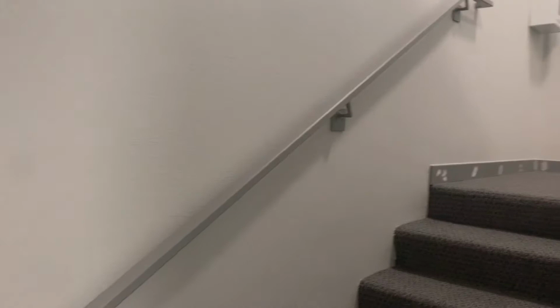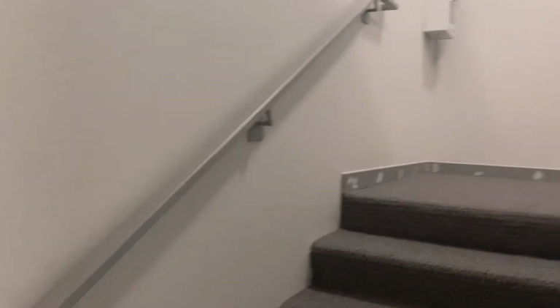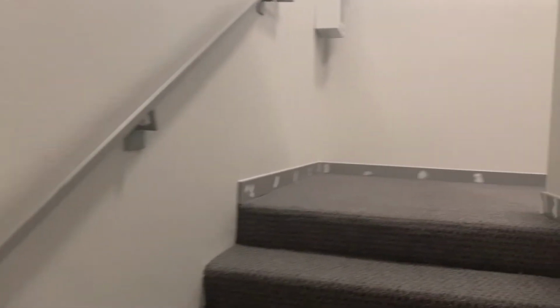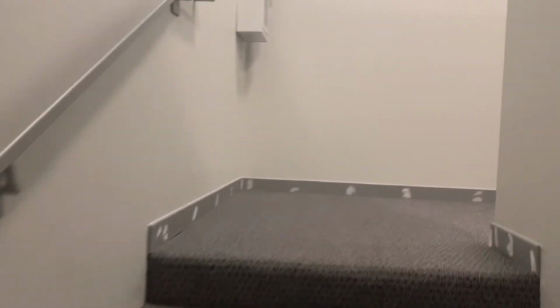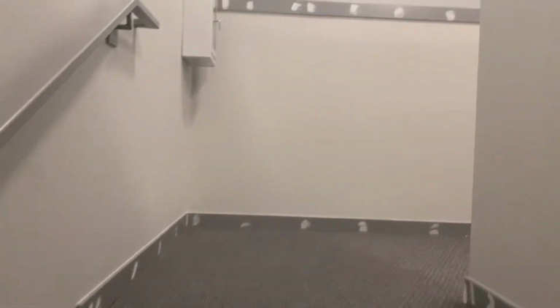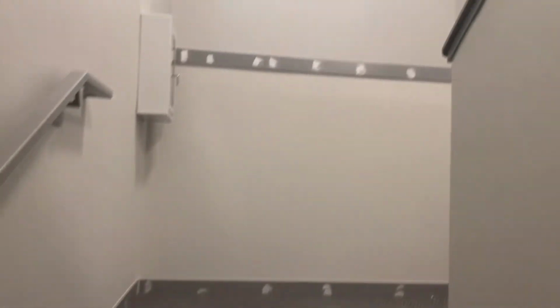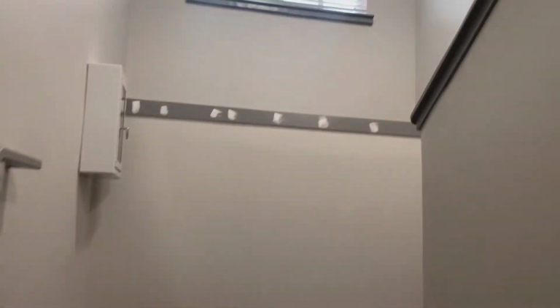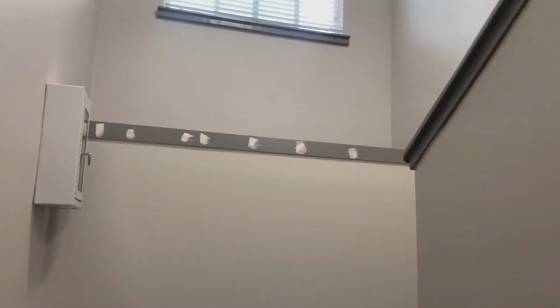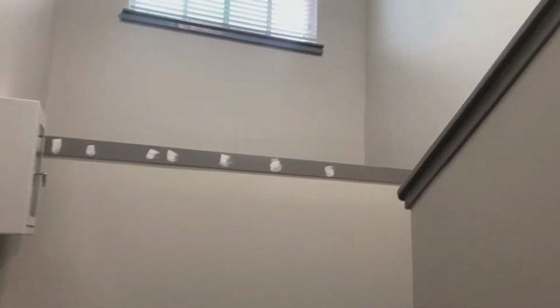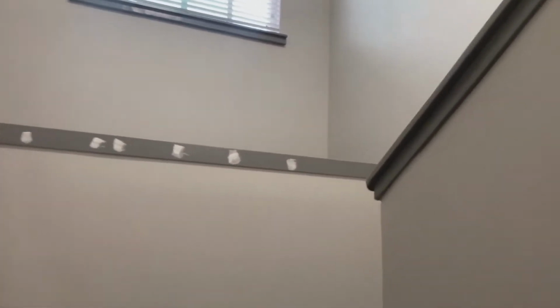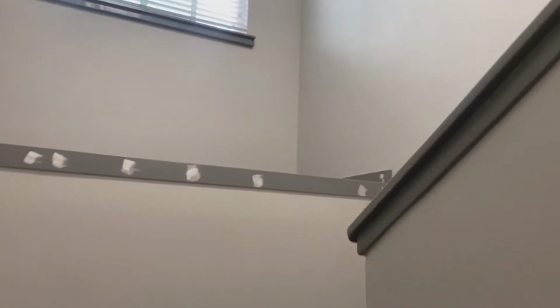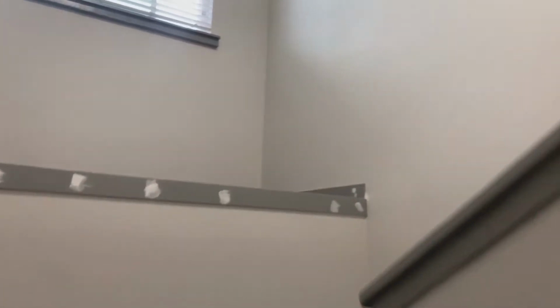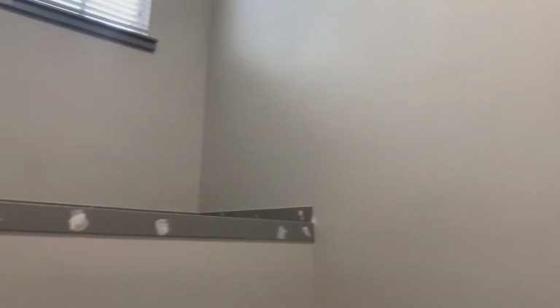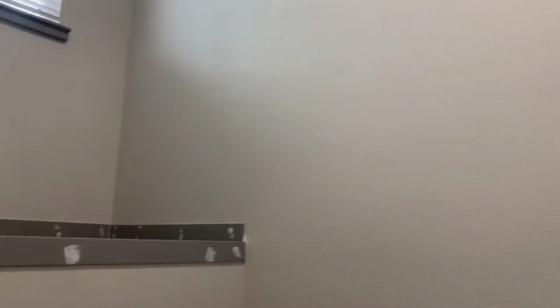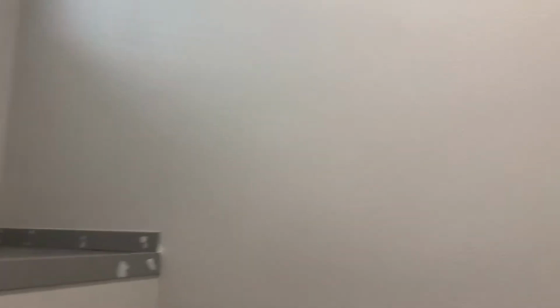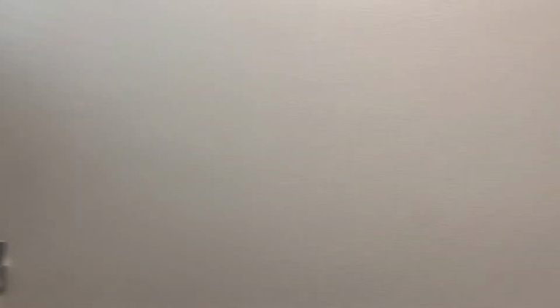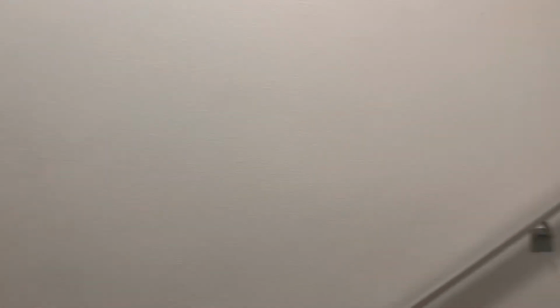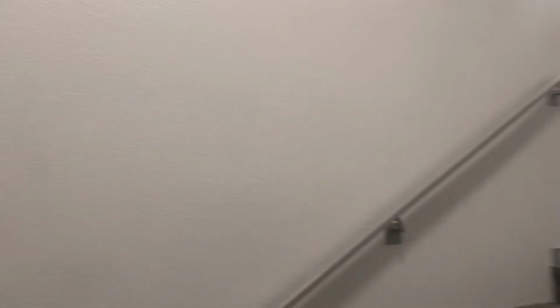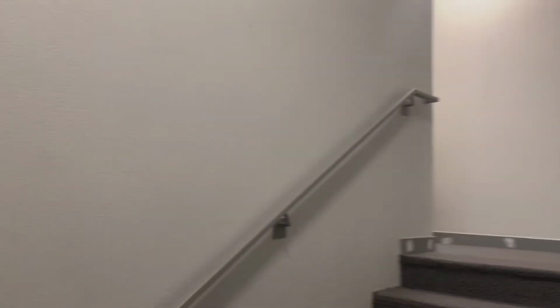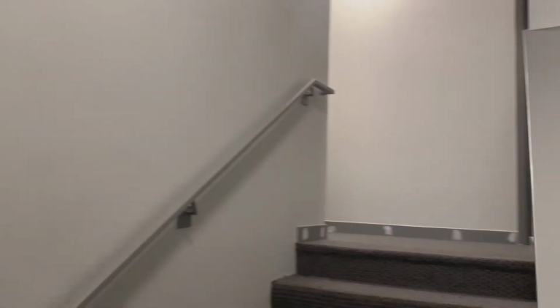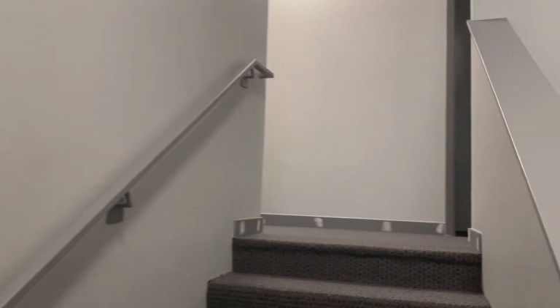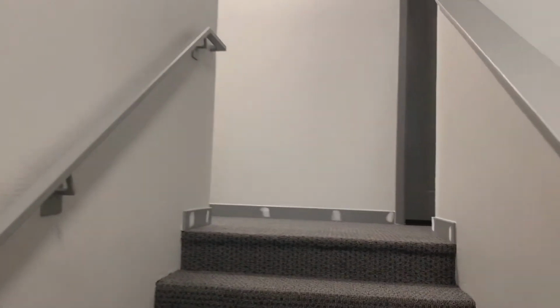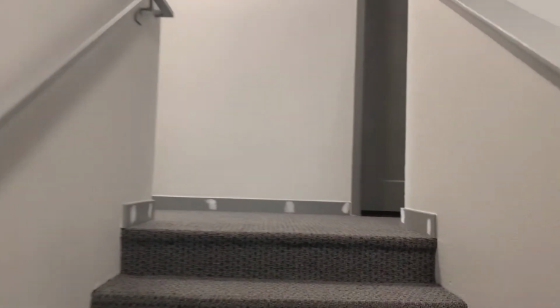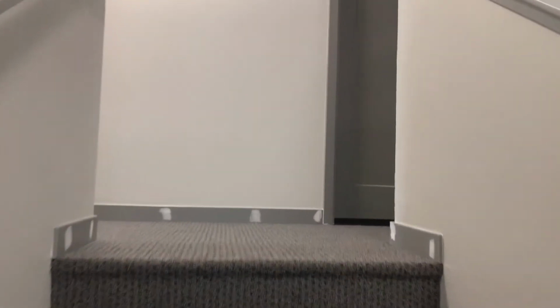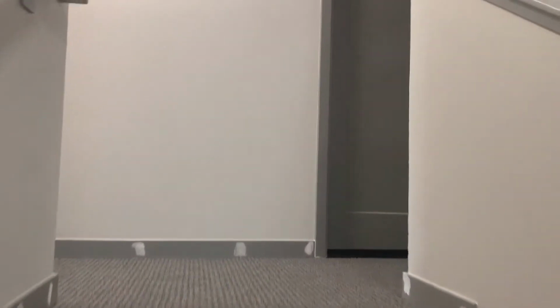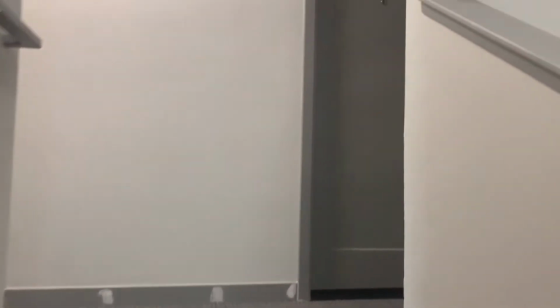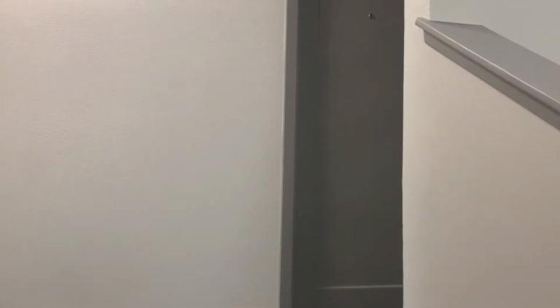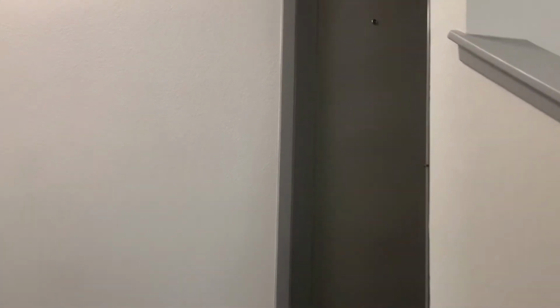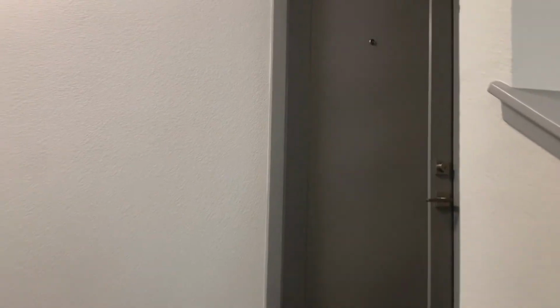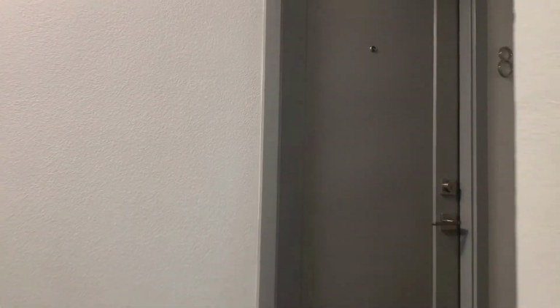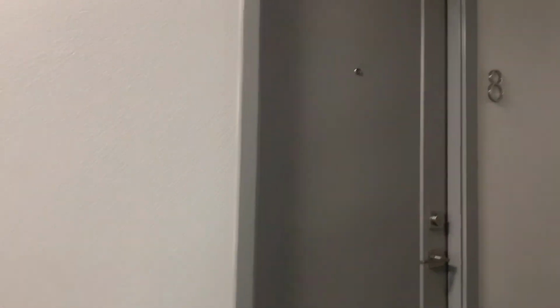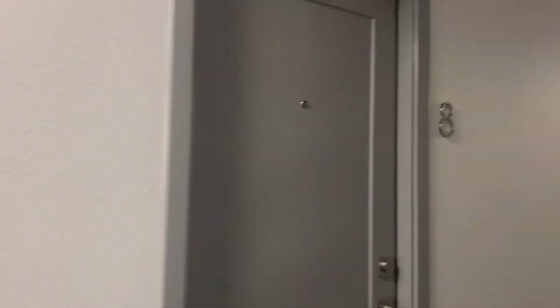Unit number 10 is located on the second floor of this building. The base rent is $1,250 plus $50 towards your utilities — water, sewer, and garbage.